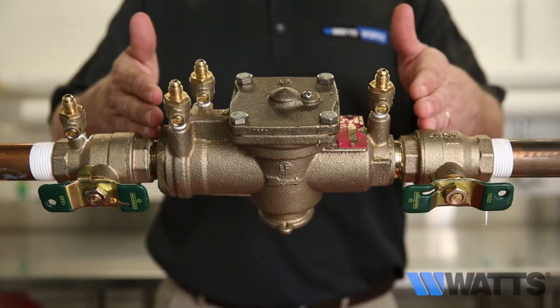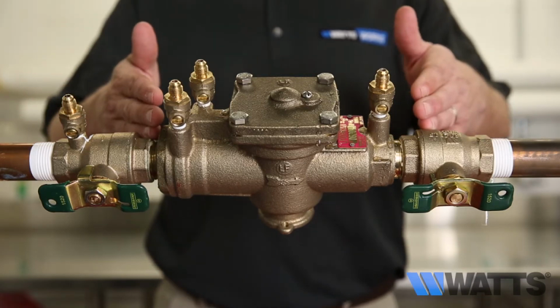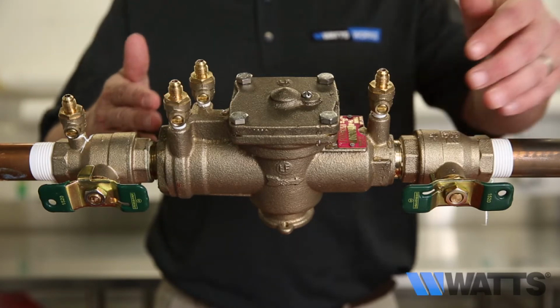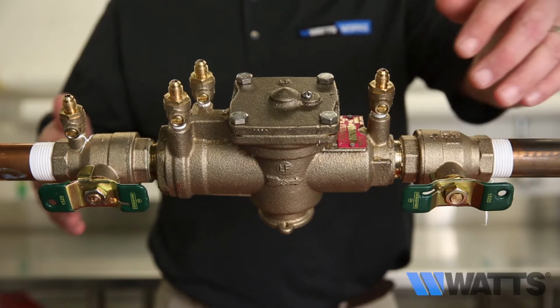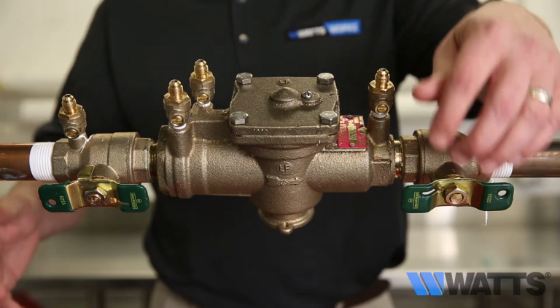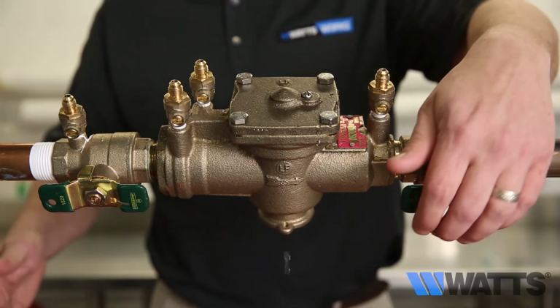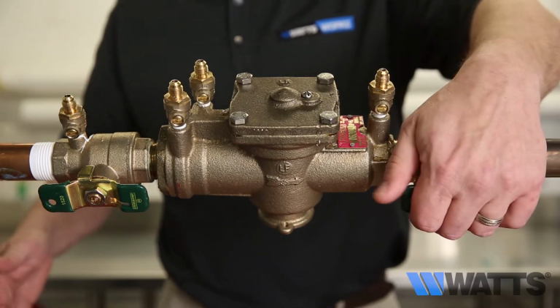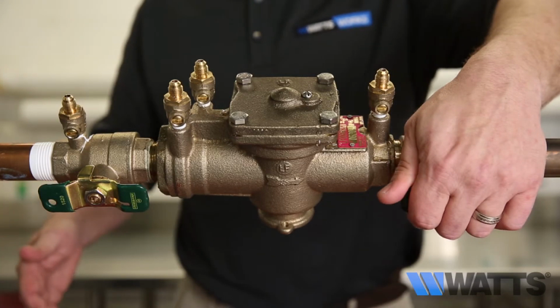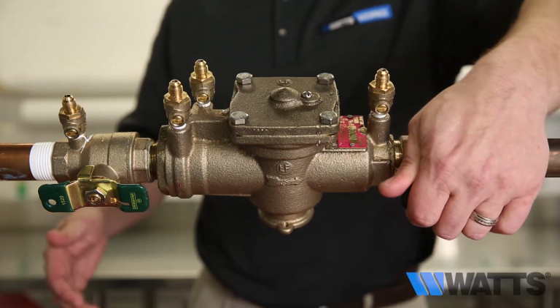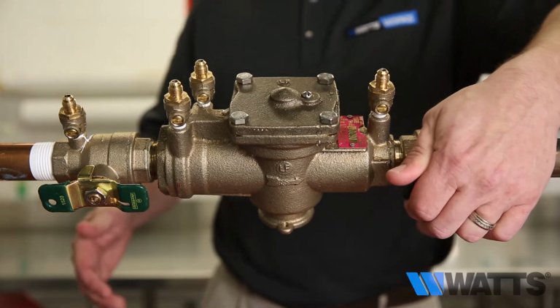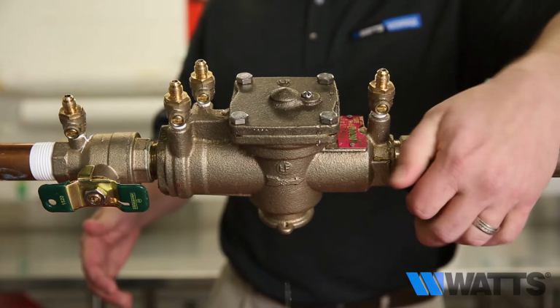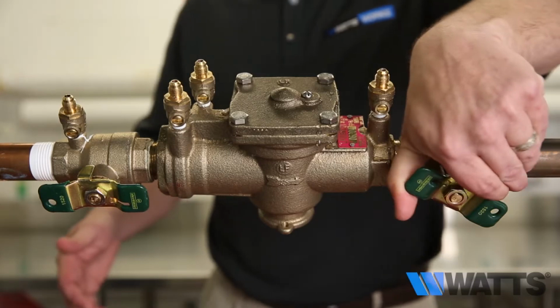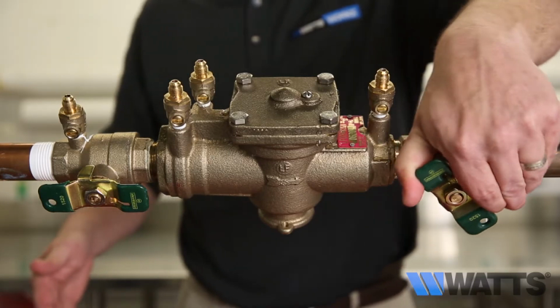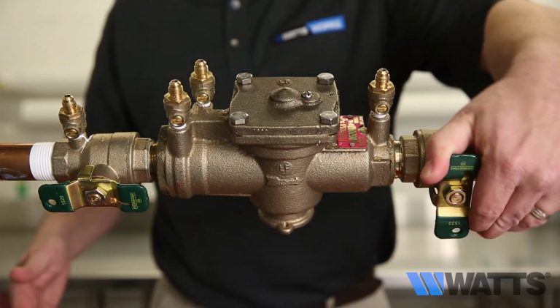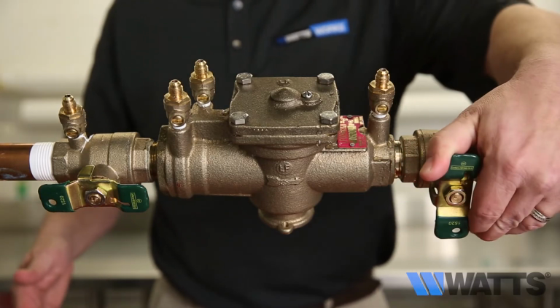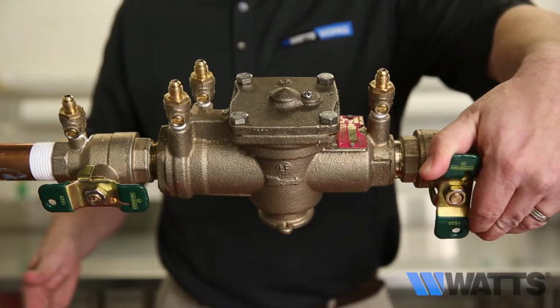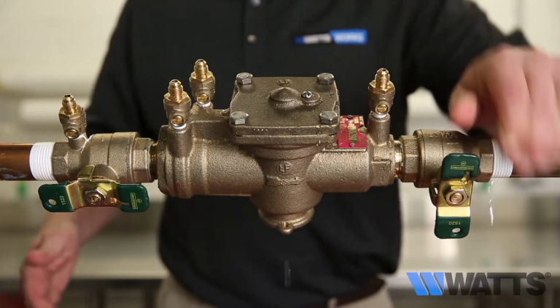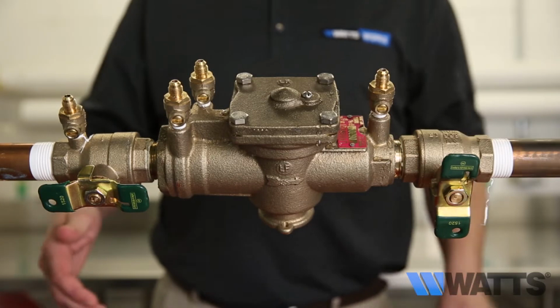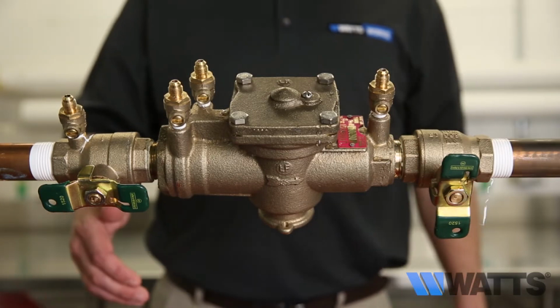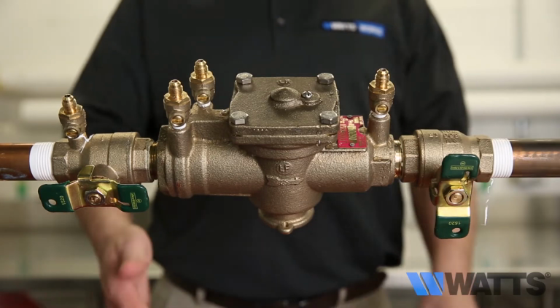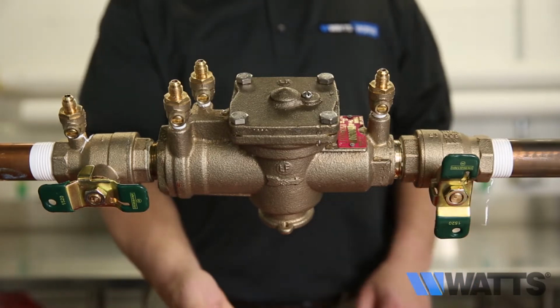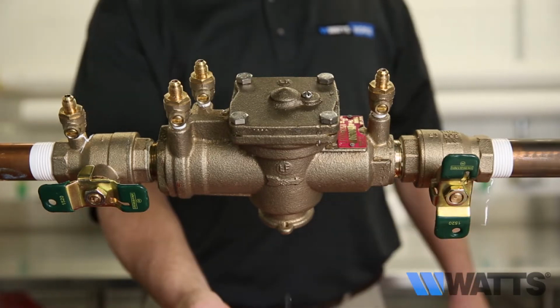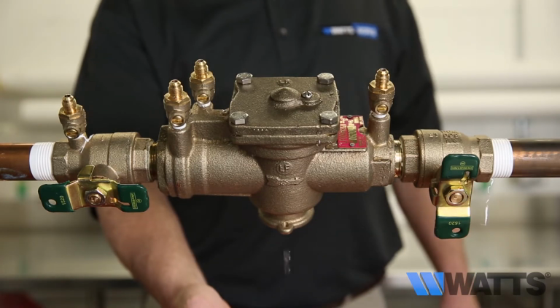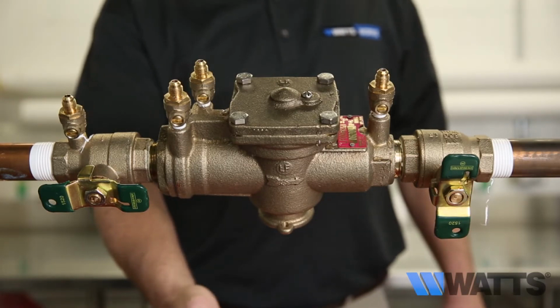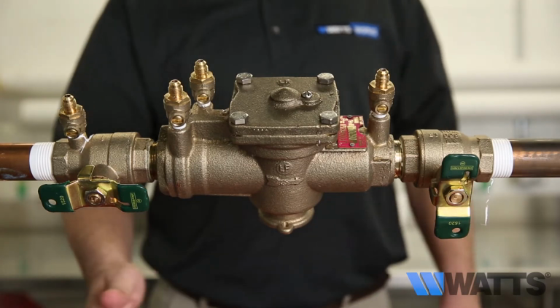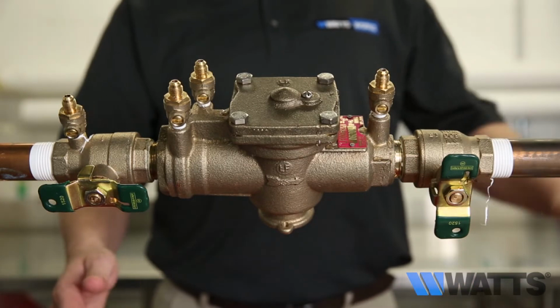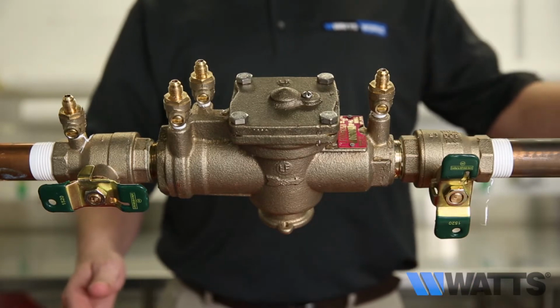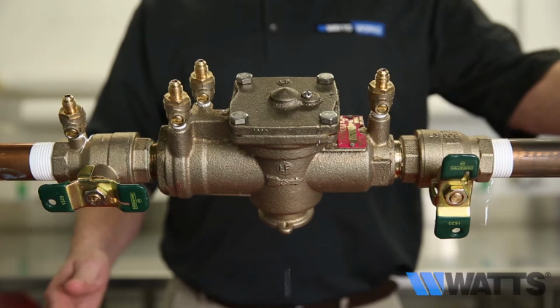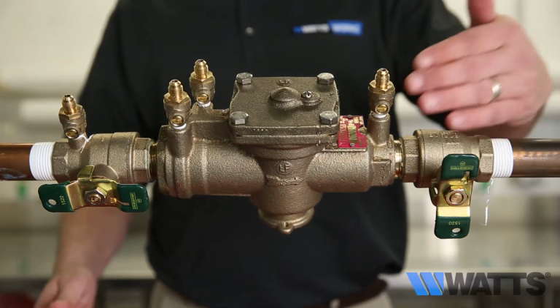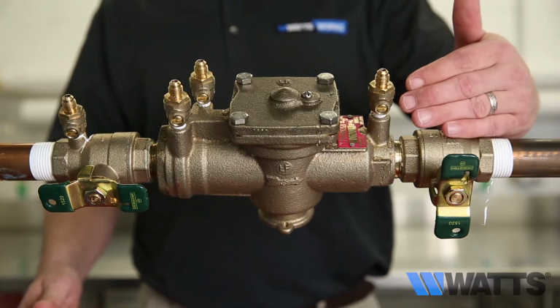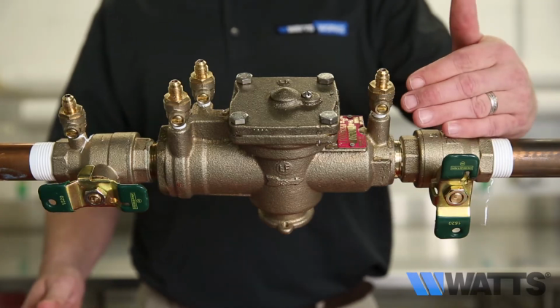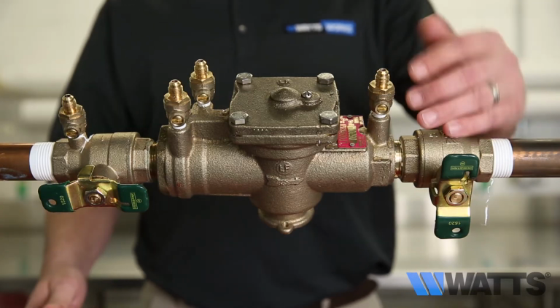The first action you will want to perform is to close shutoff valve number two. If the drip stops, it indicates that a fouled second check with a back pressure condition exists.